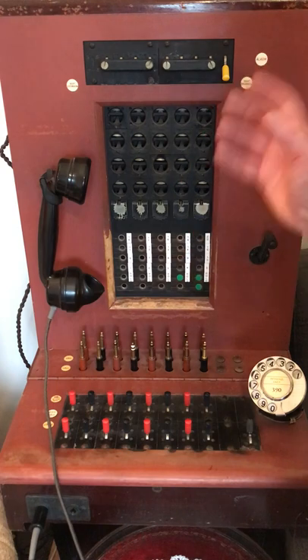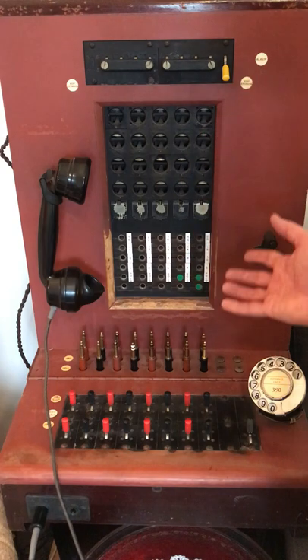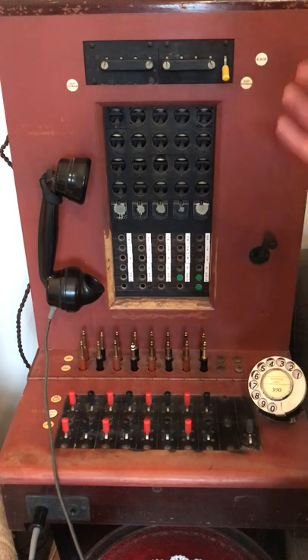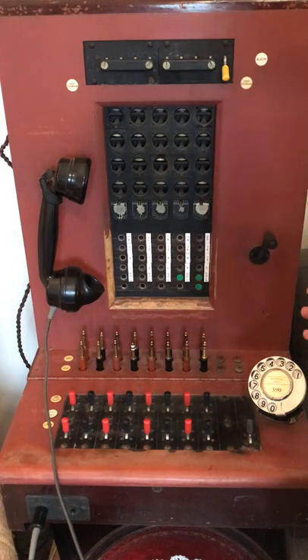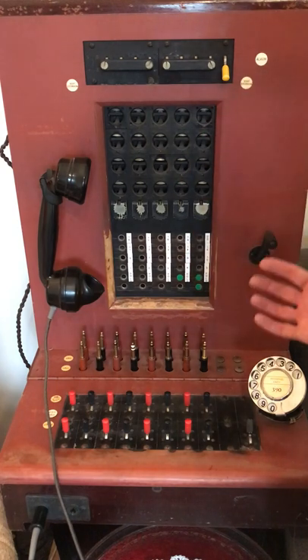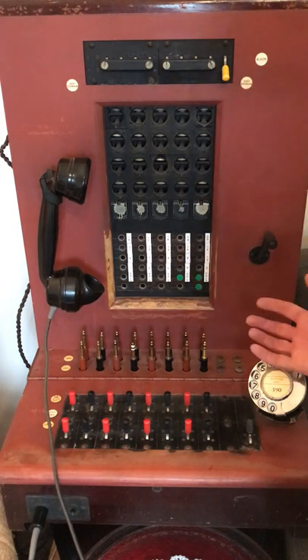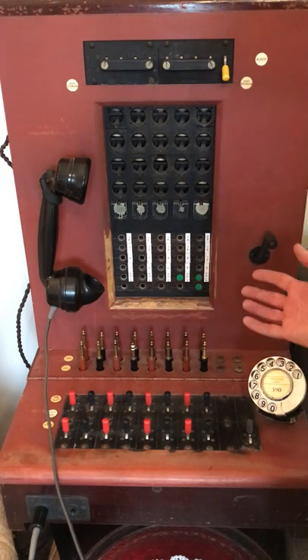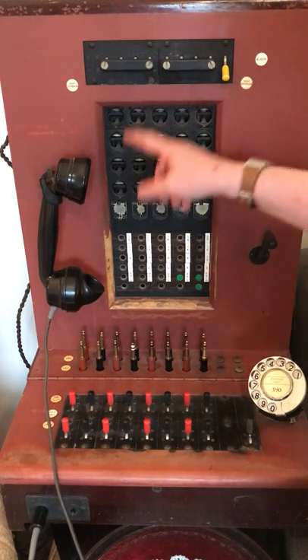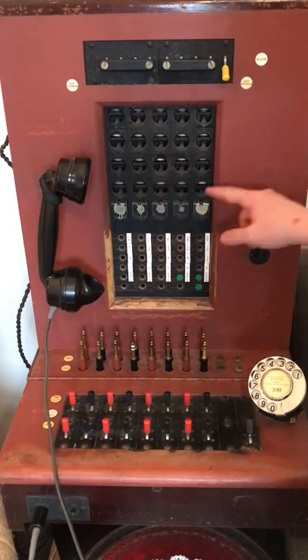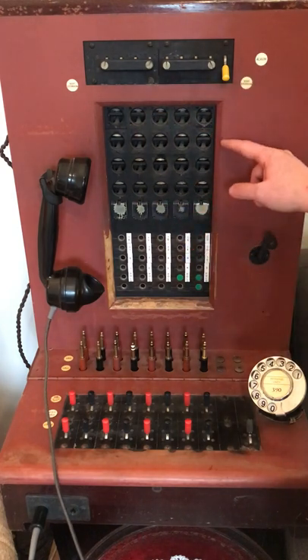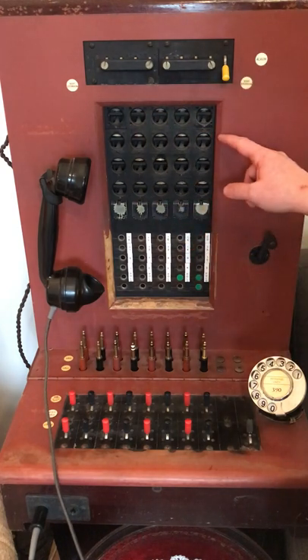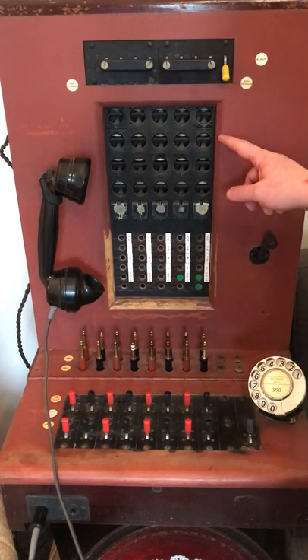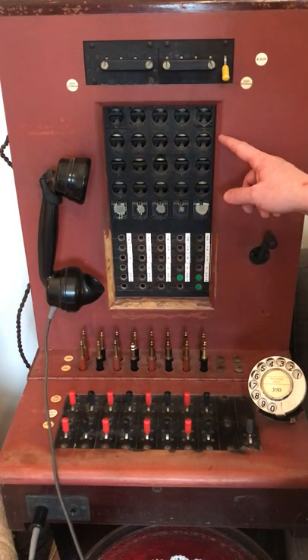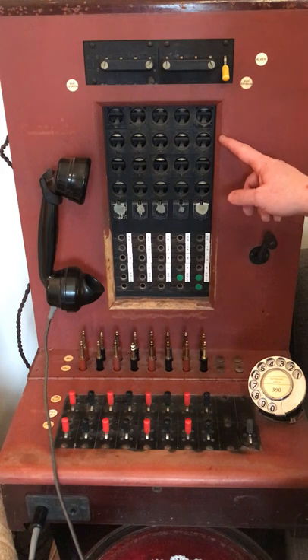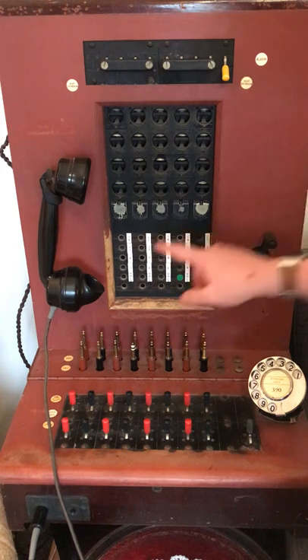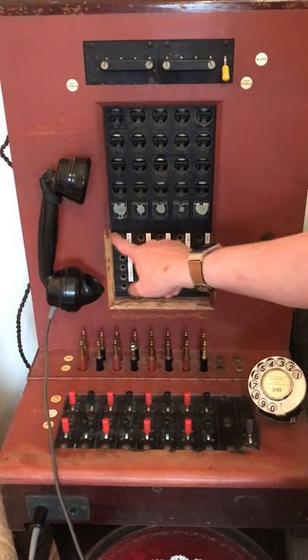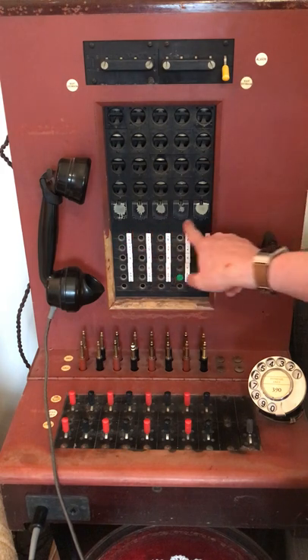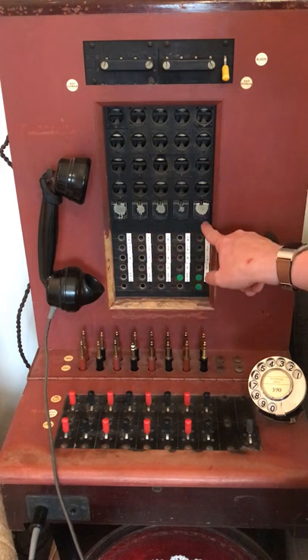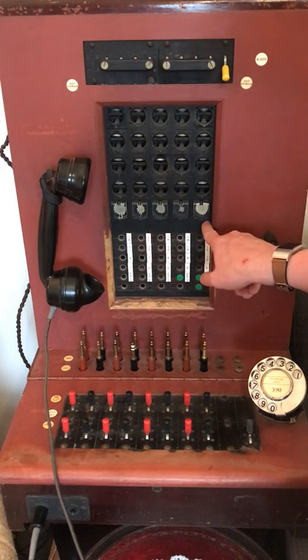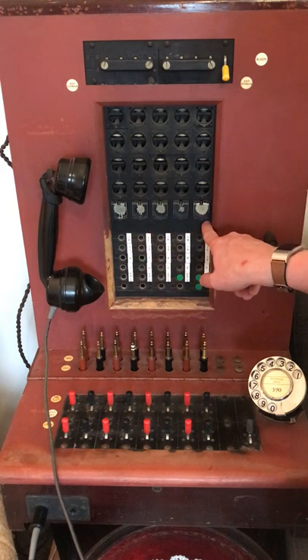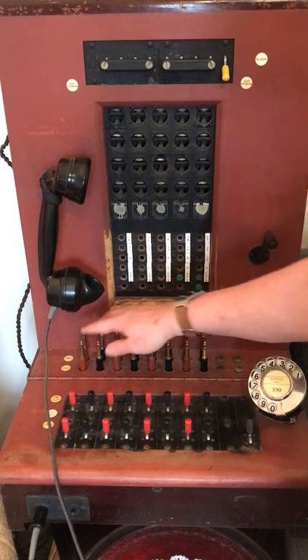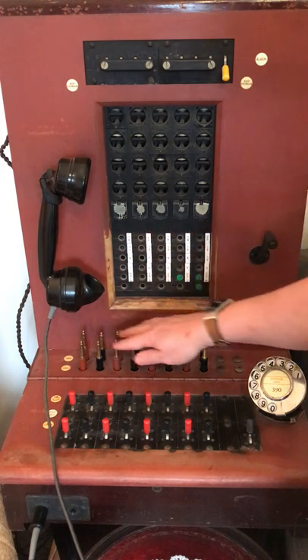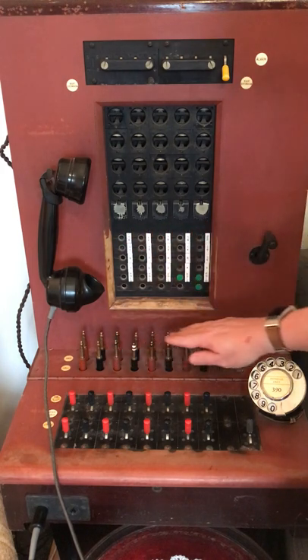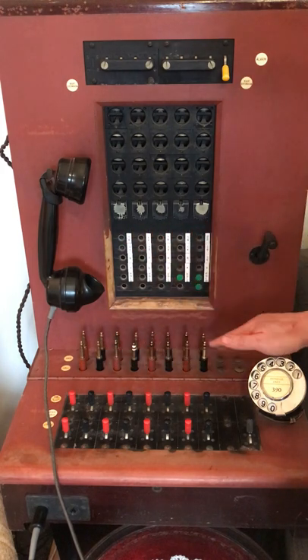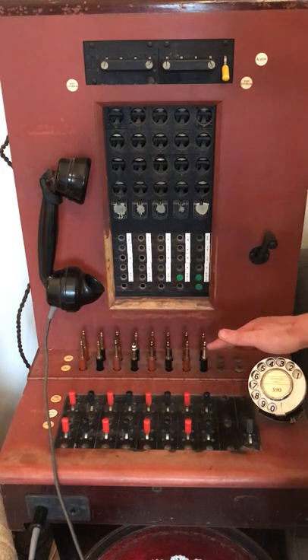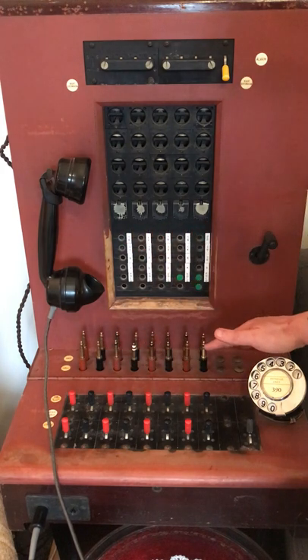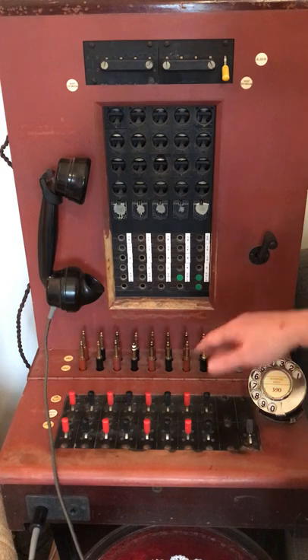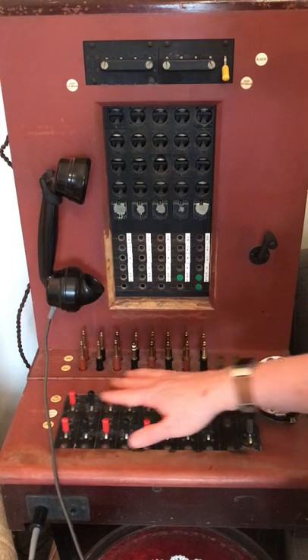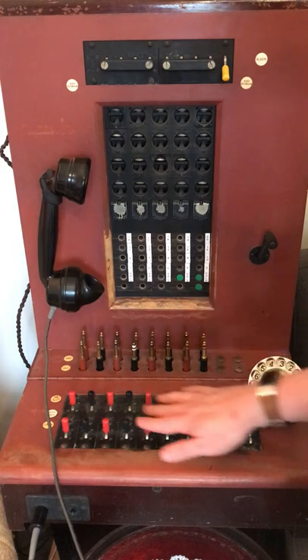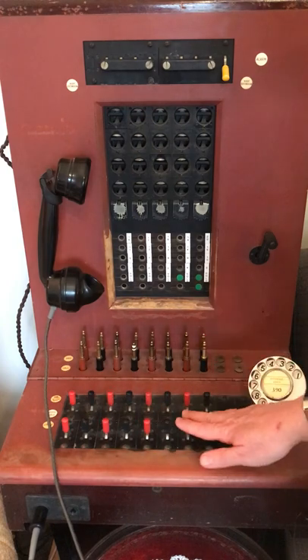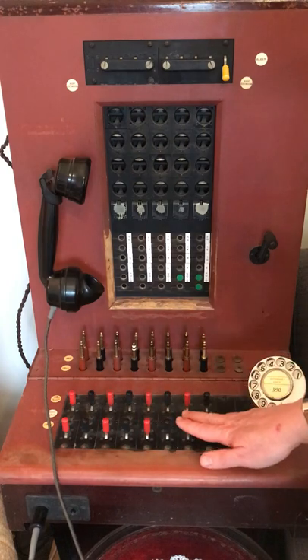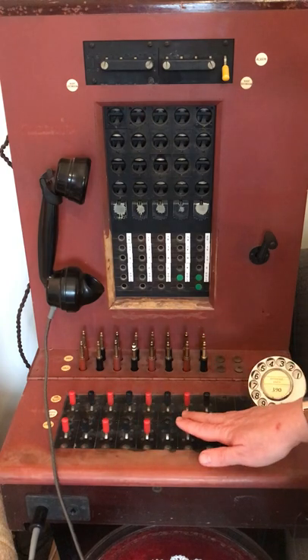This switchboard is my 5 plus 20 PMBX. These indicators show the state of the extension phones and the incoming phone lines. The plugs here are used to make connections and the keys control the switchboard.